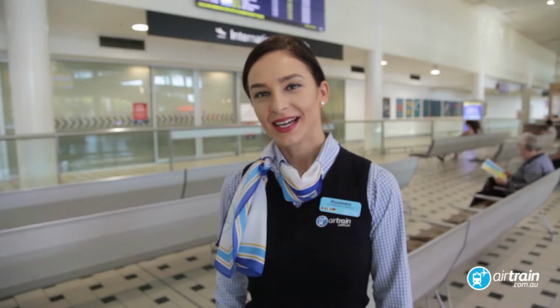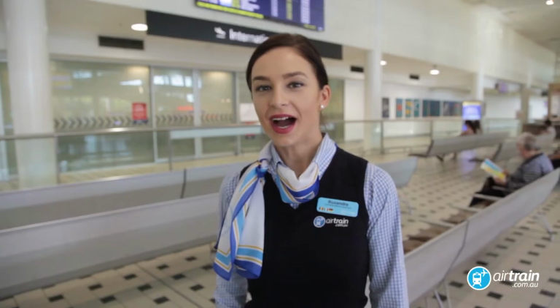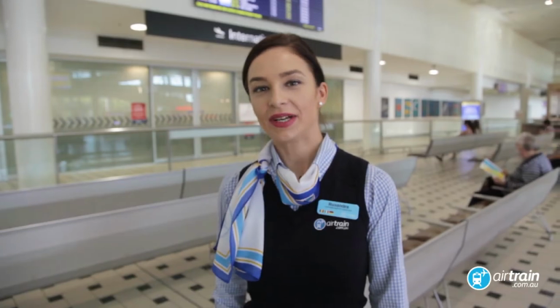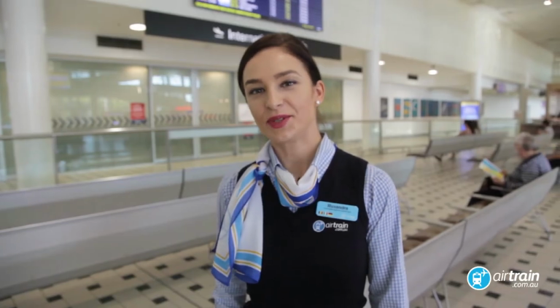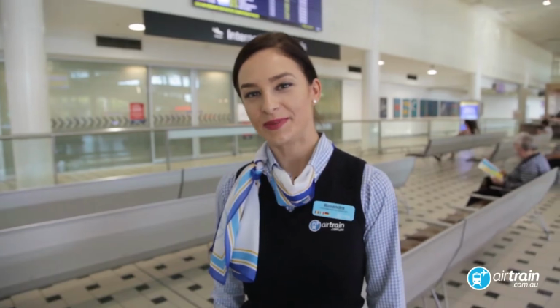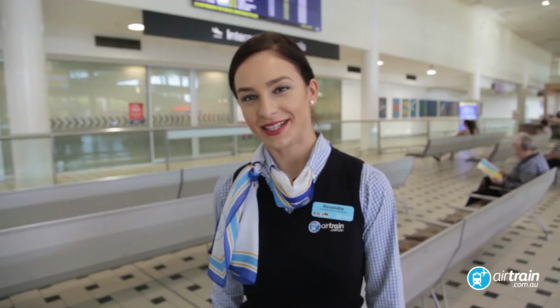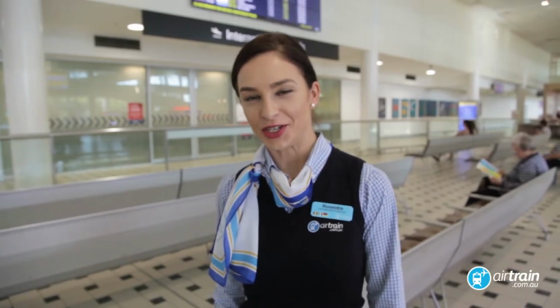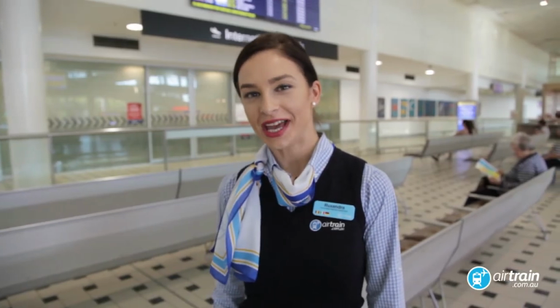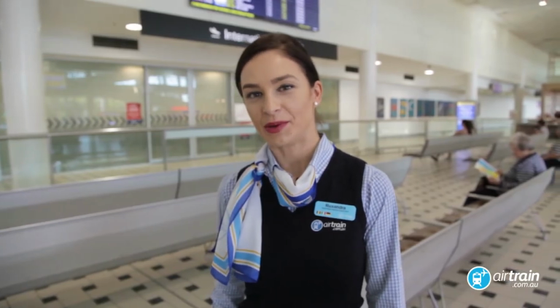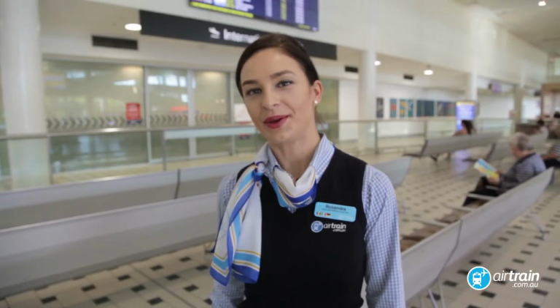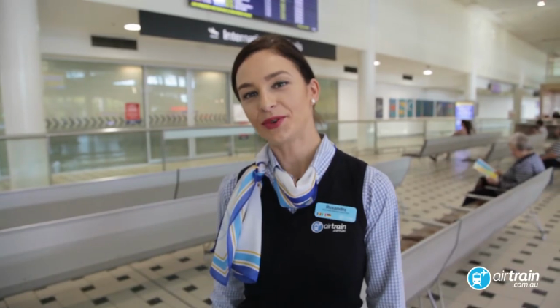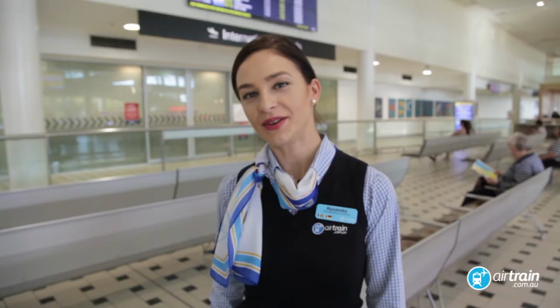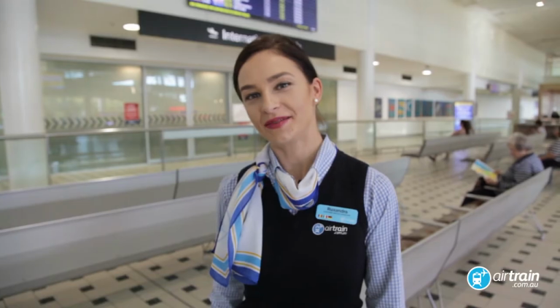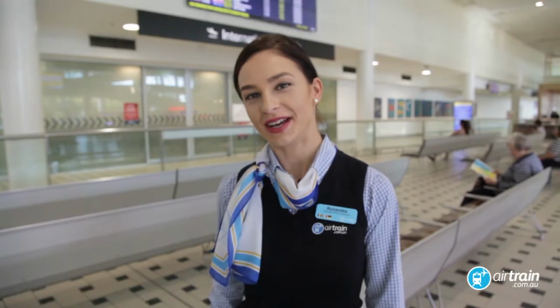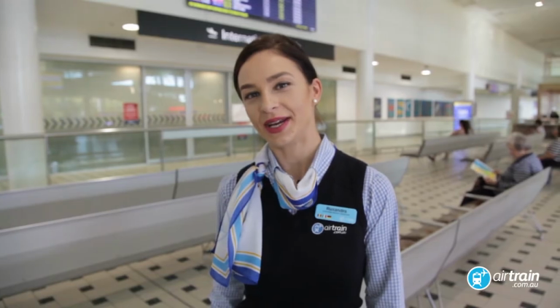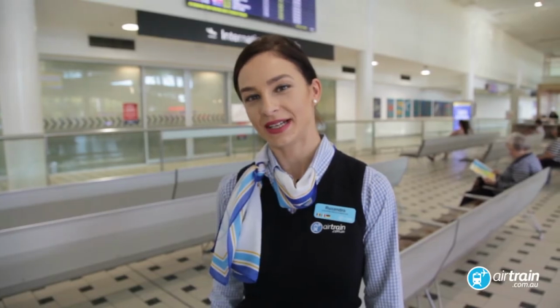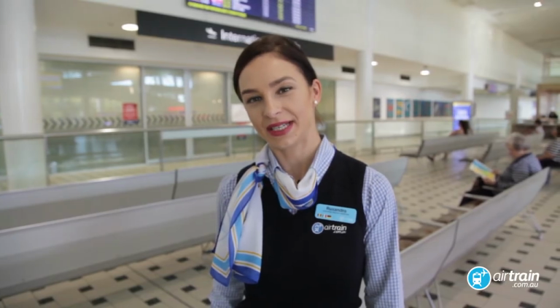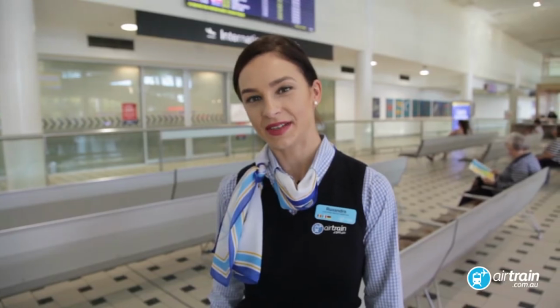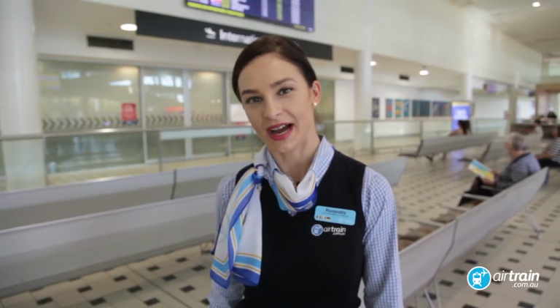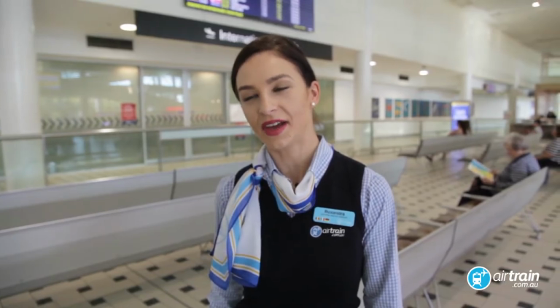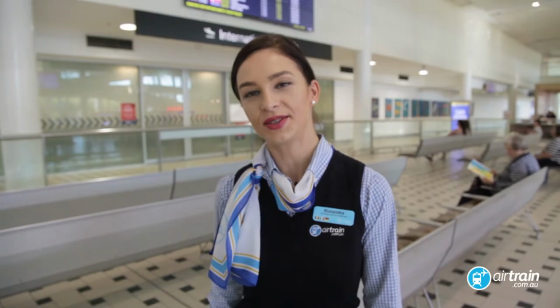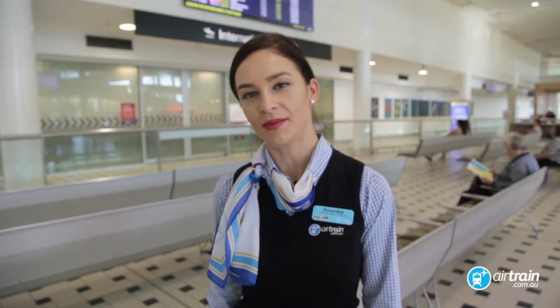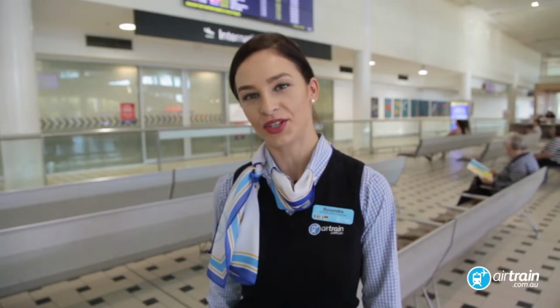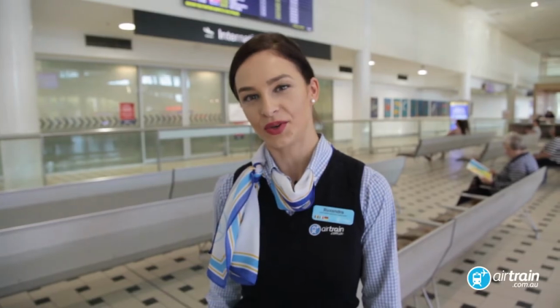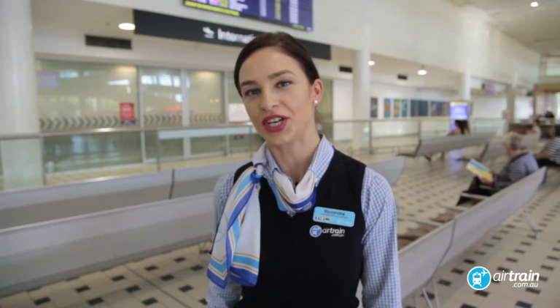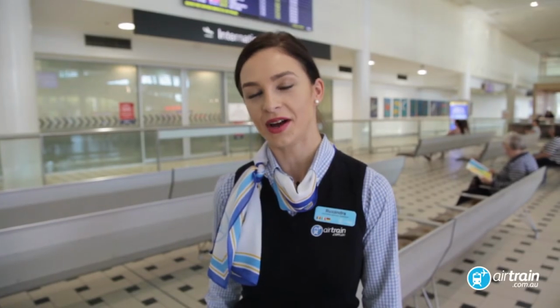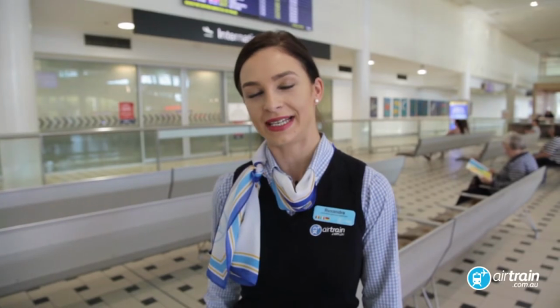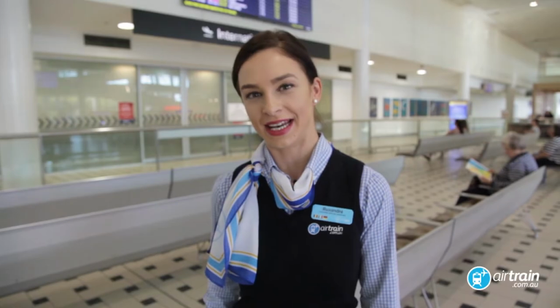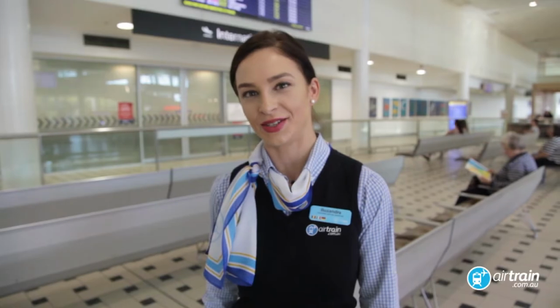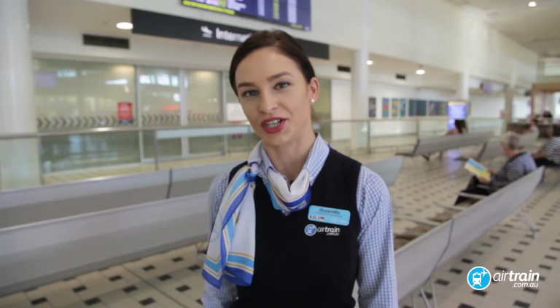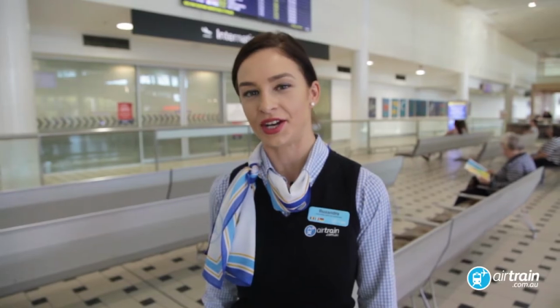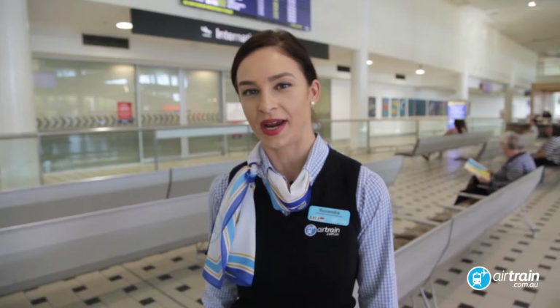Hi and welcome to Brisbane International Airport. I'm Ruxy, one of the Airtrain customer service staff, and today I'm going to show you just how easy it is to catch Airtrain.